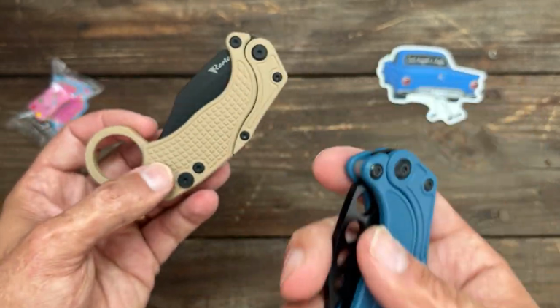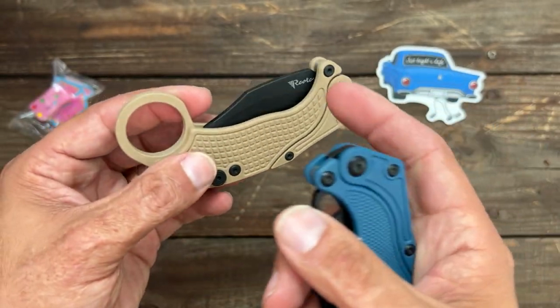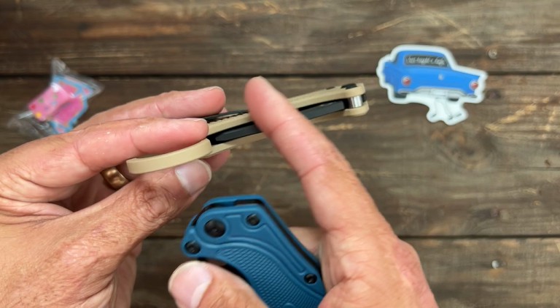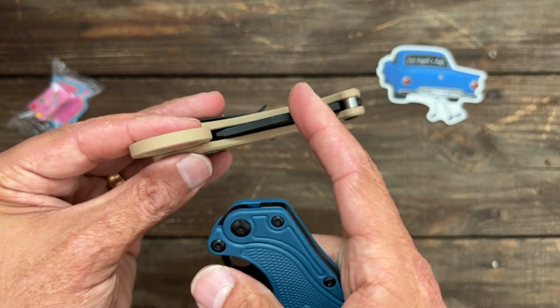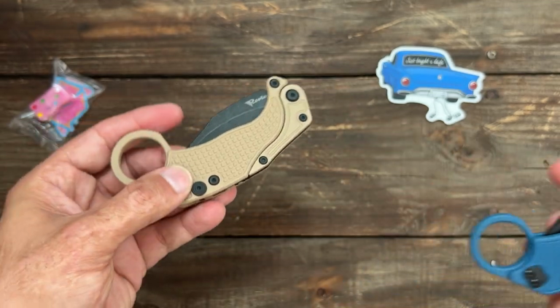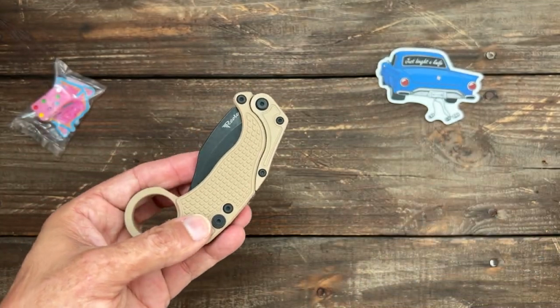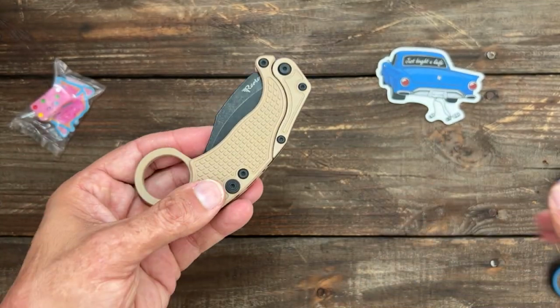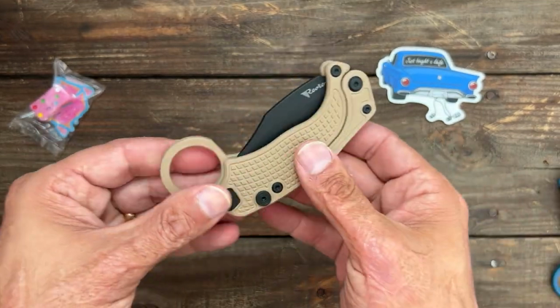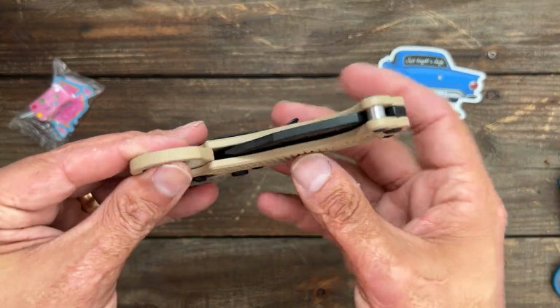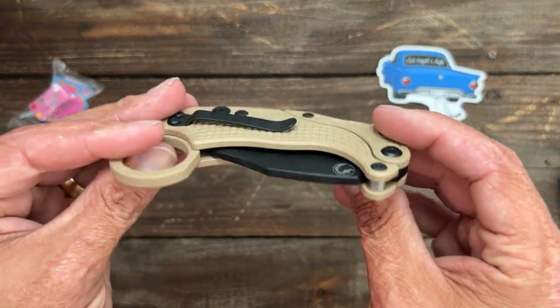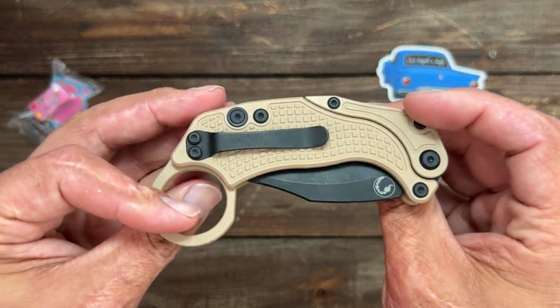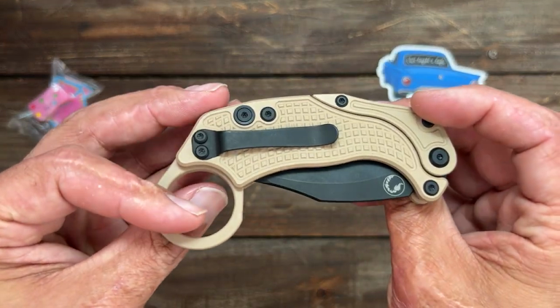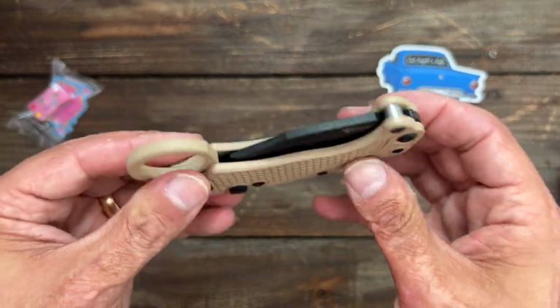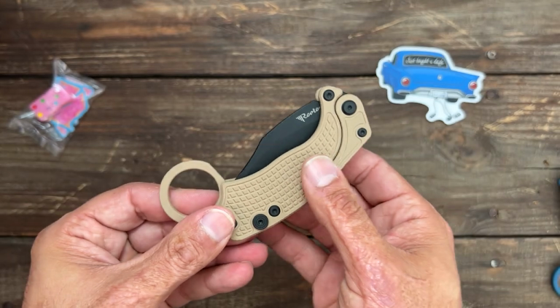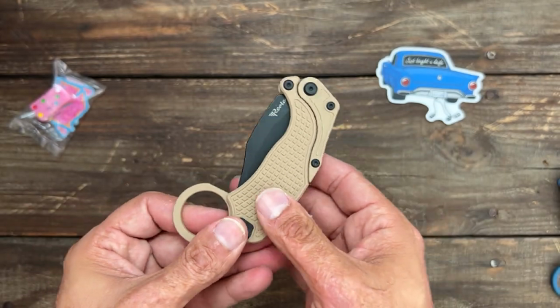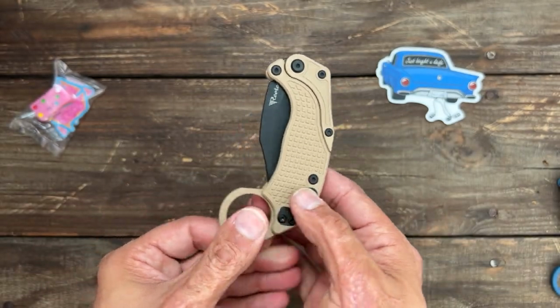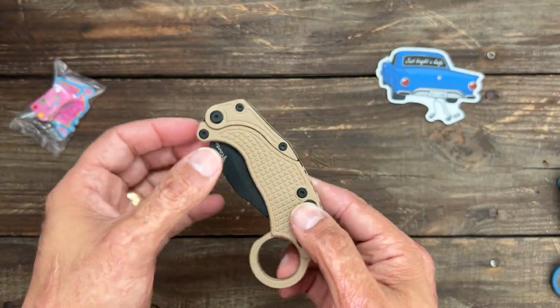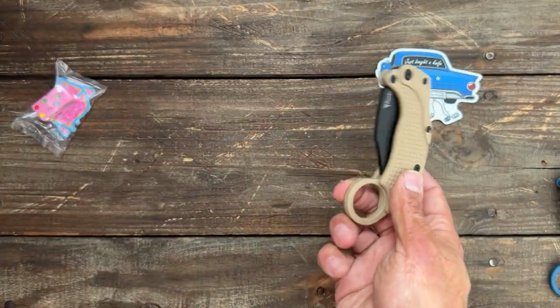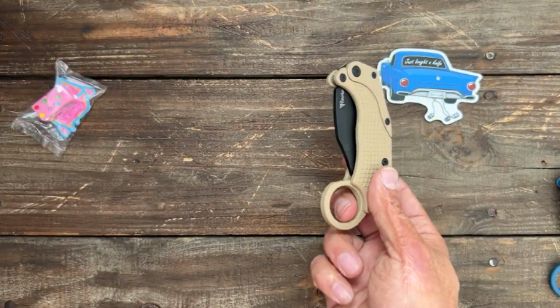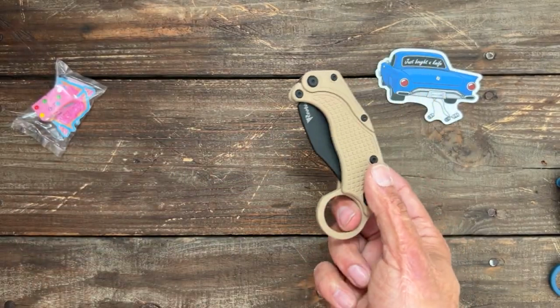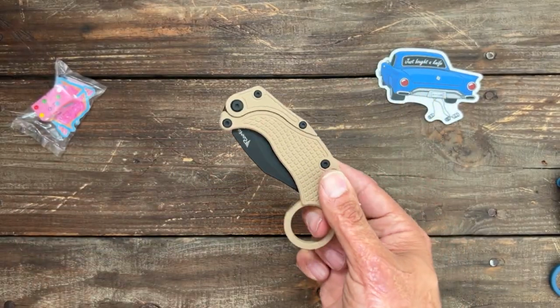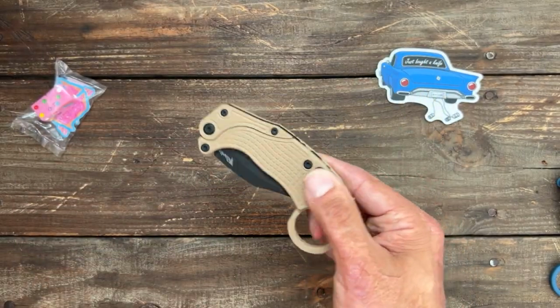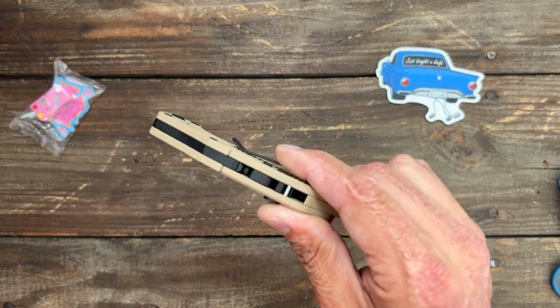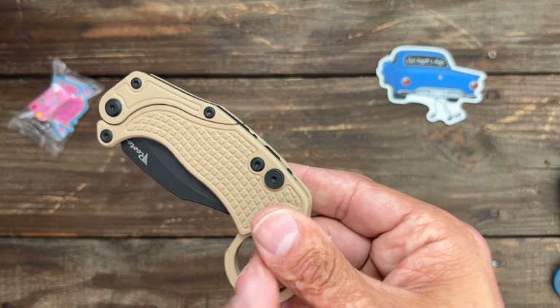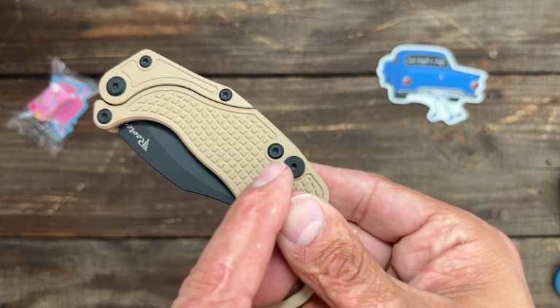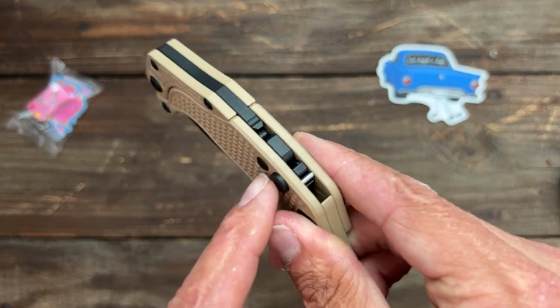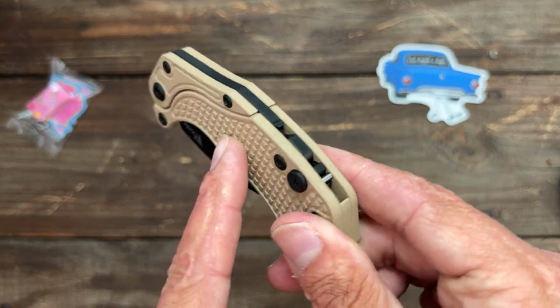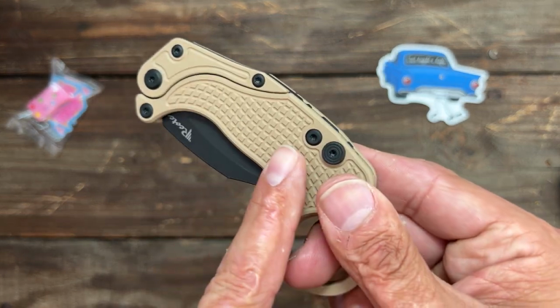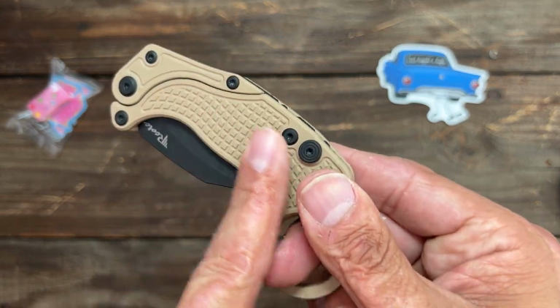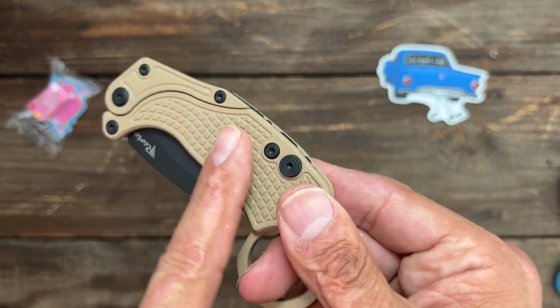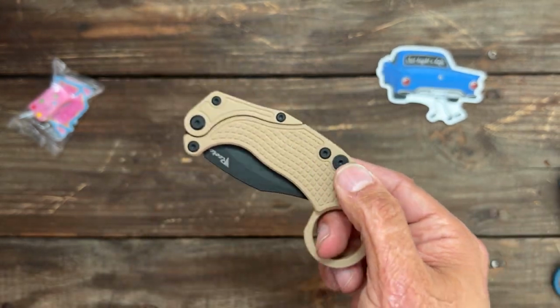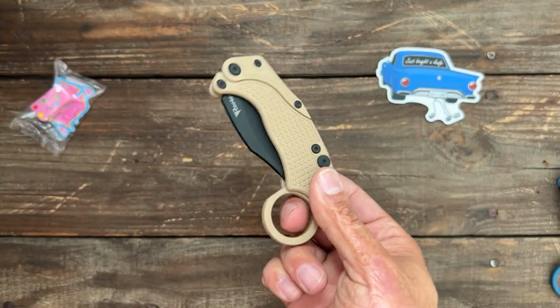It's about the same weight as the trainer blade, but the live one has more heft because of the G10 scales. It's a button lock with some good grippiness to that G10.